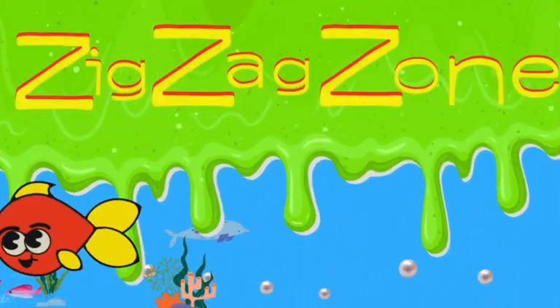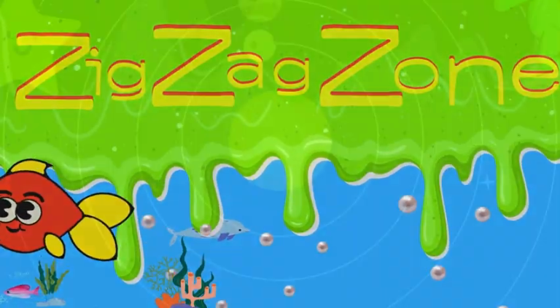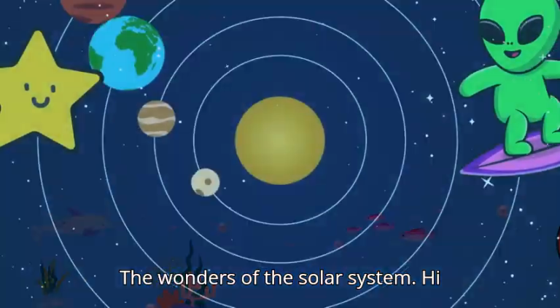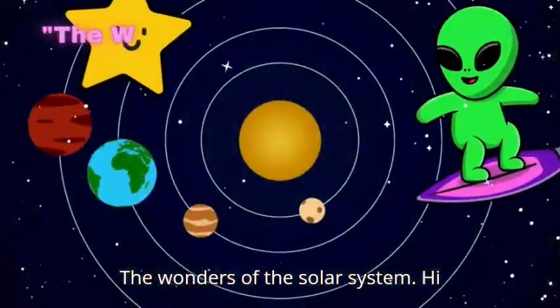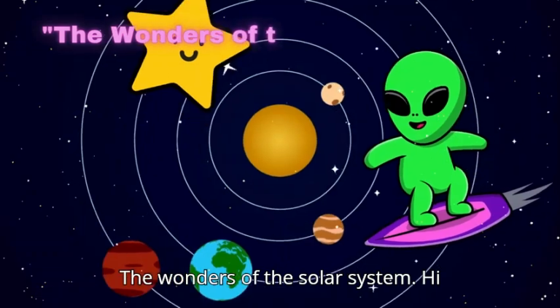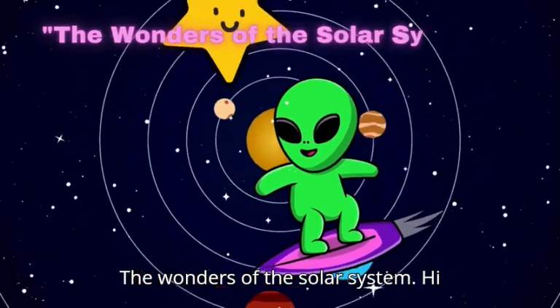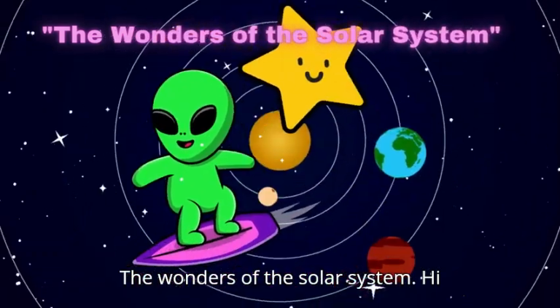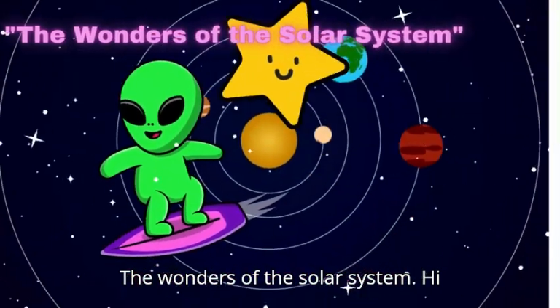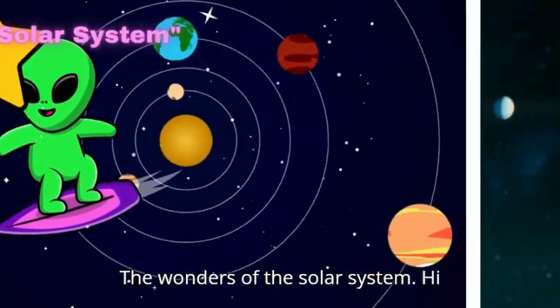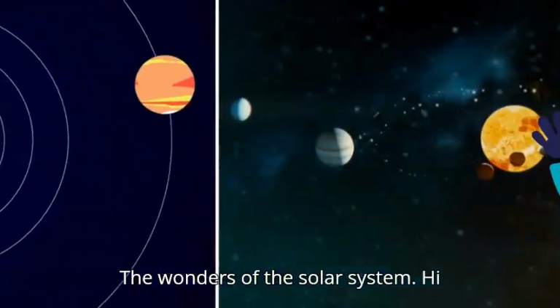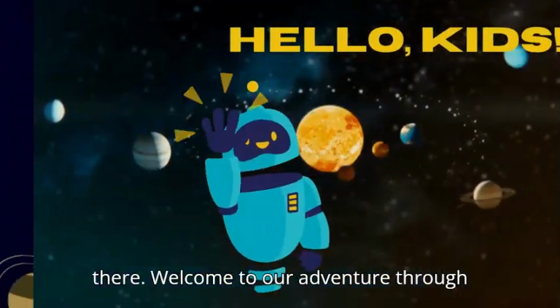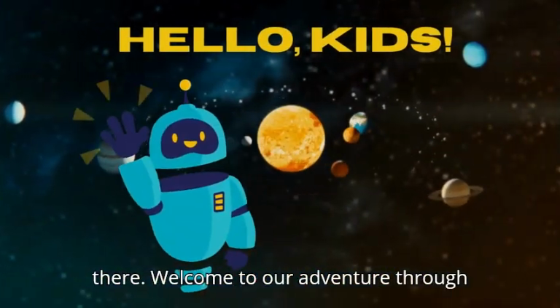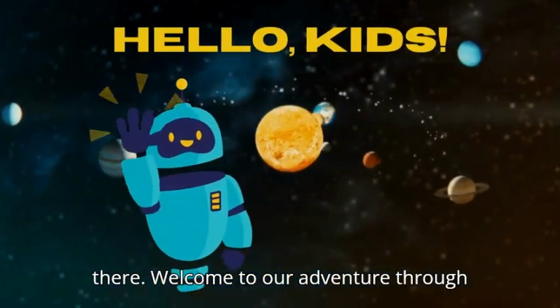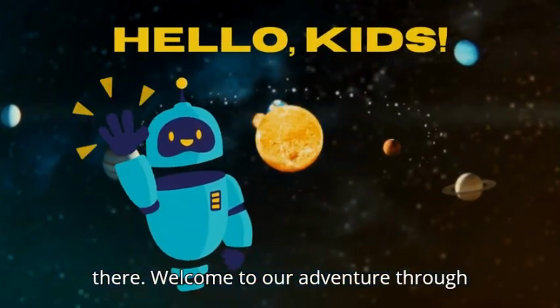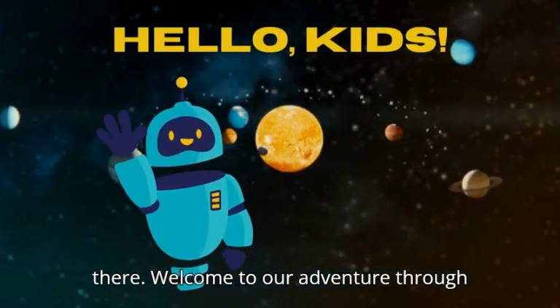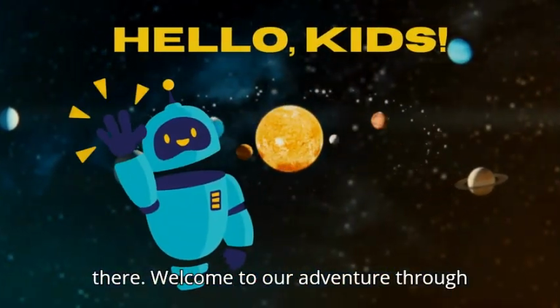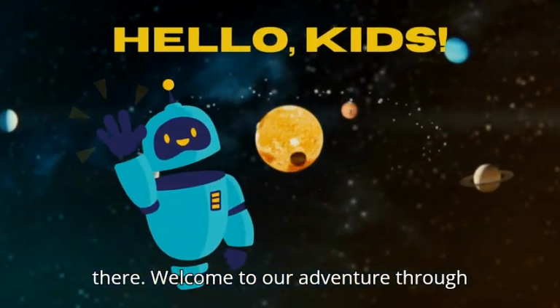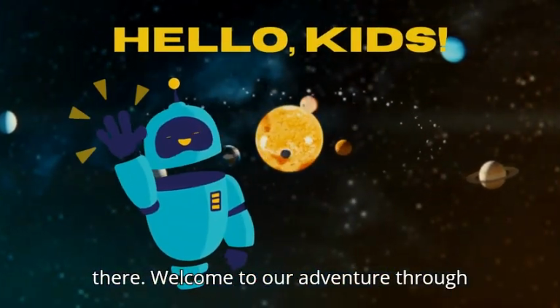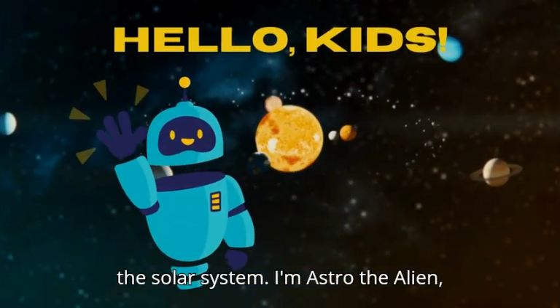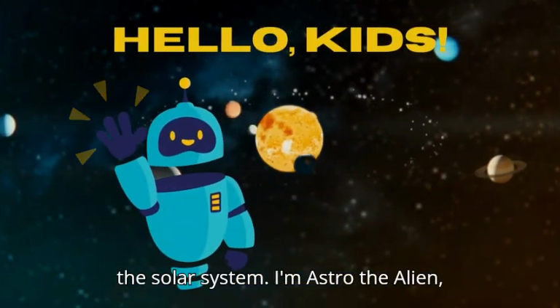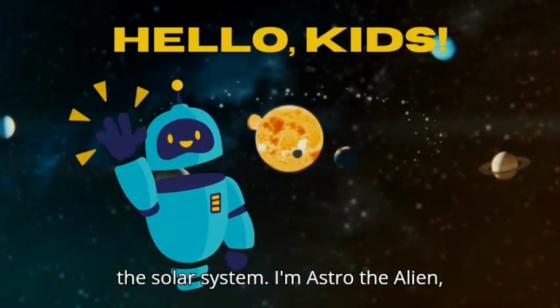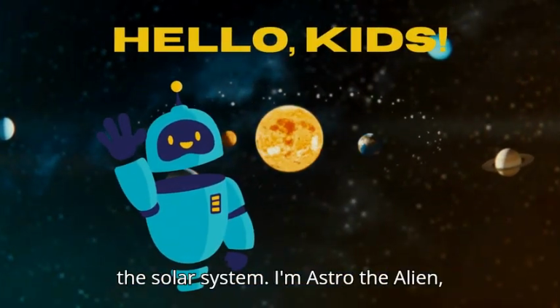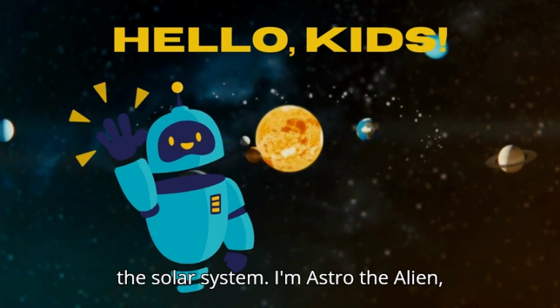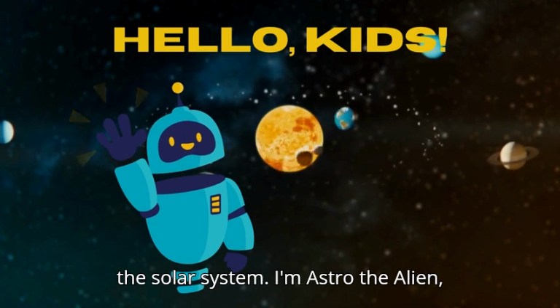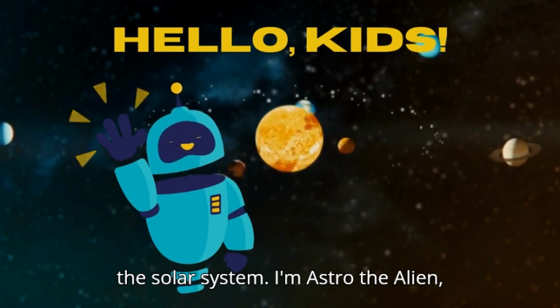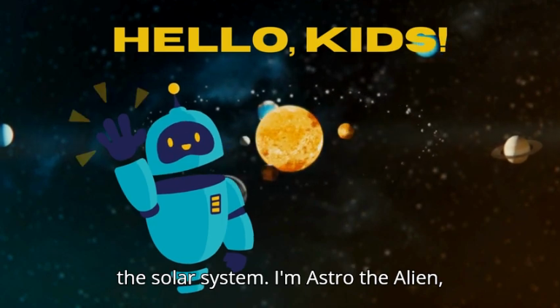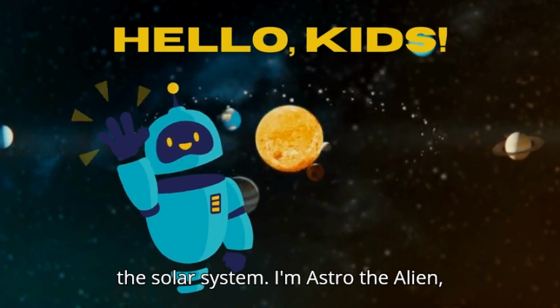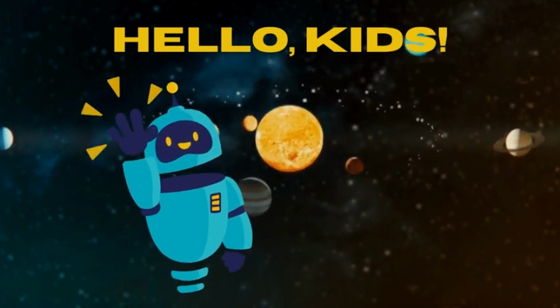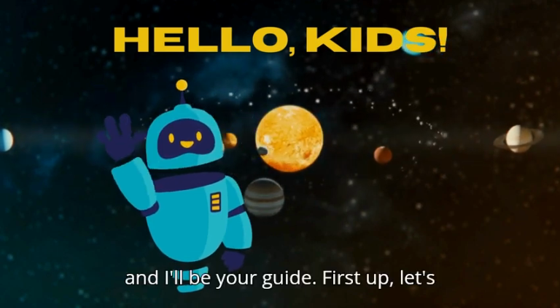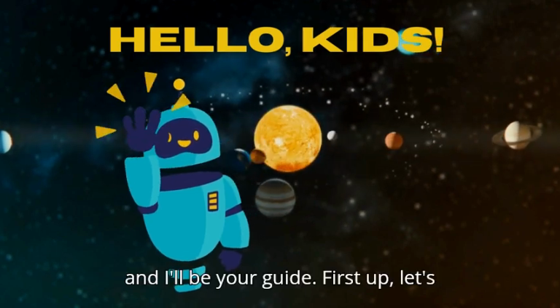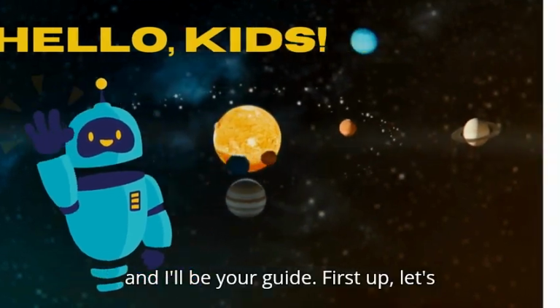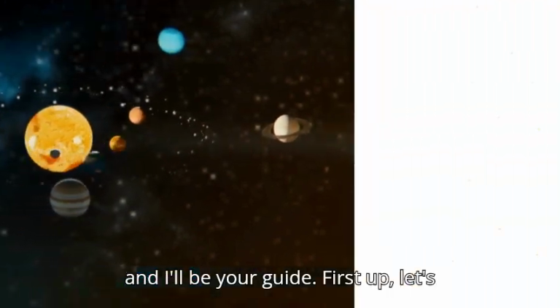The wonders of the solar system. Hi there. Welcome to our adventure through the solar system. I'm Astro the alien and I'll be your guide.